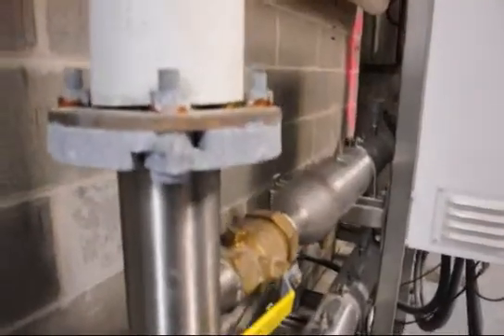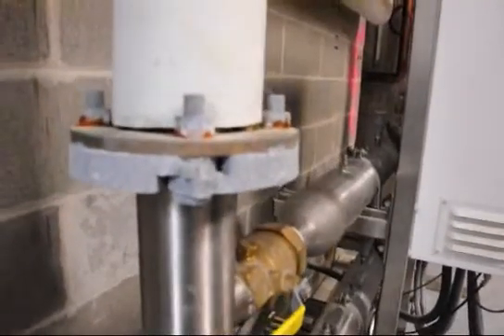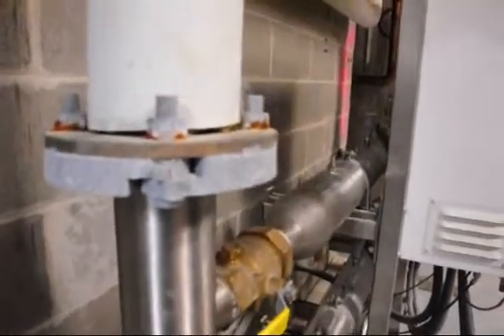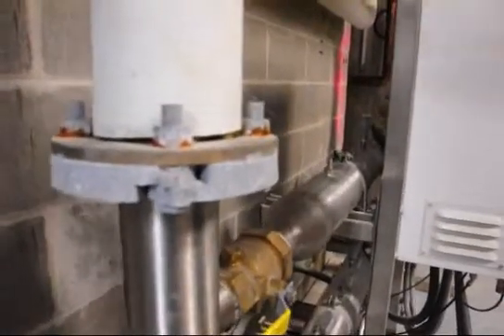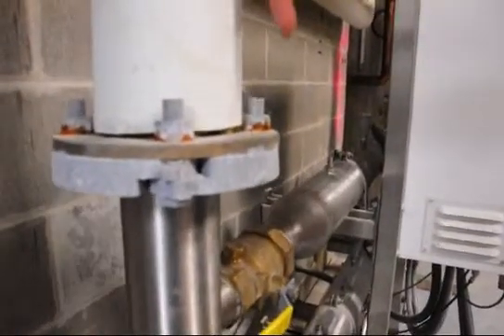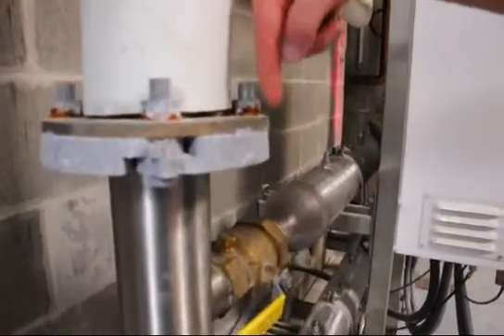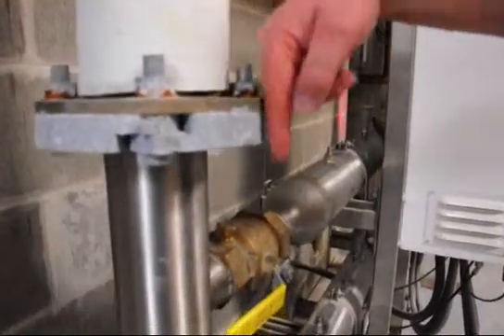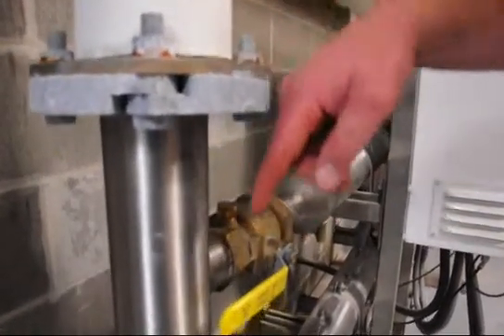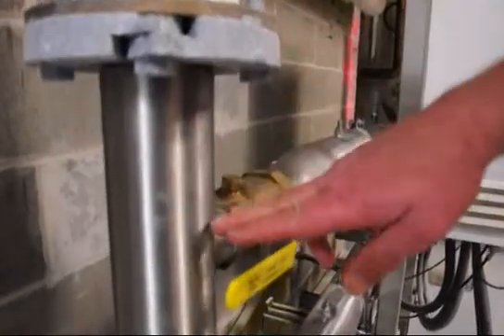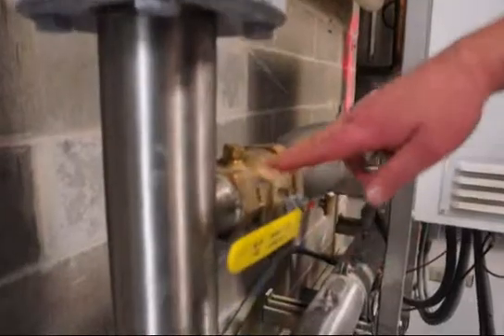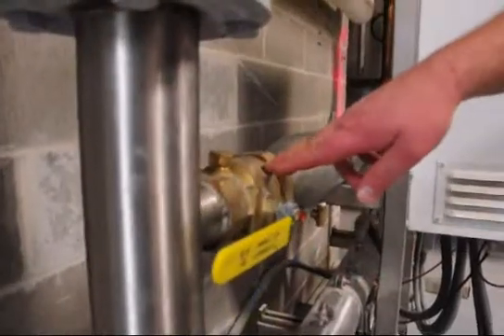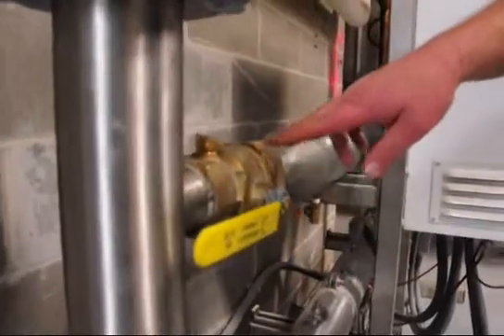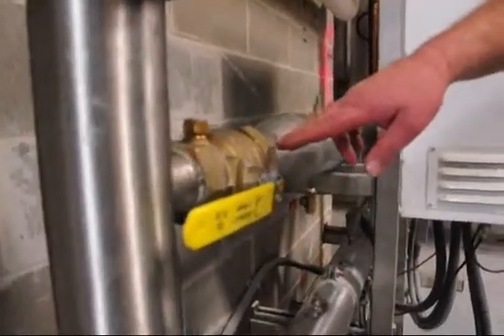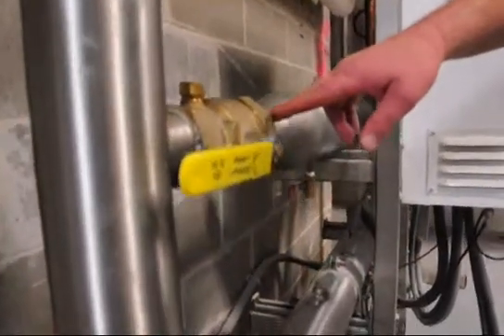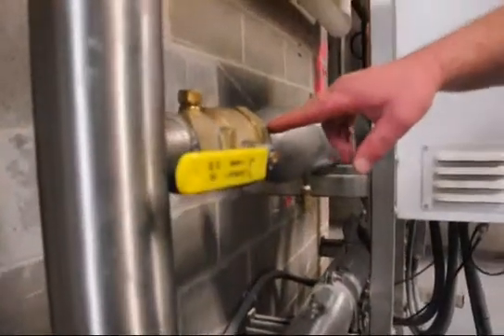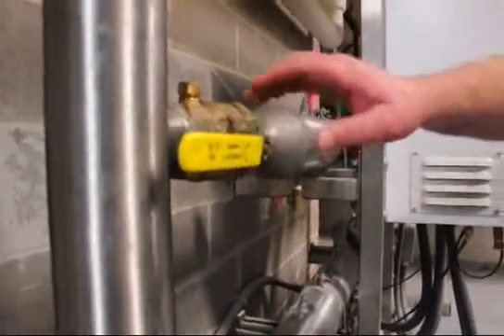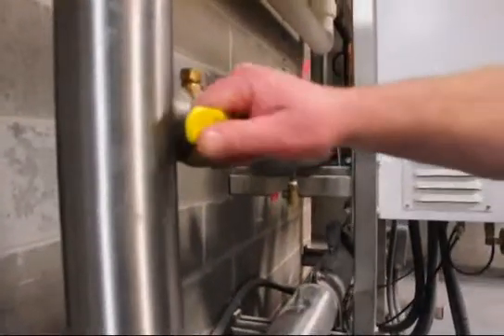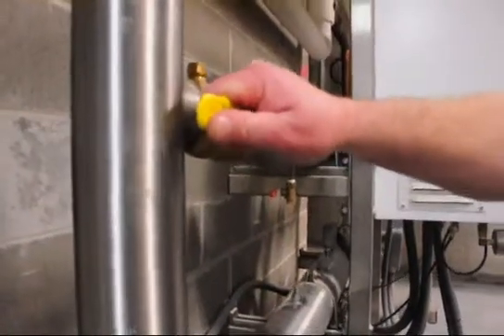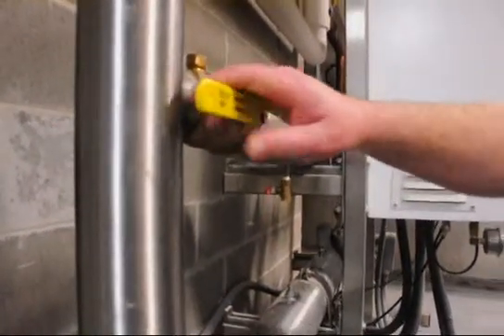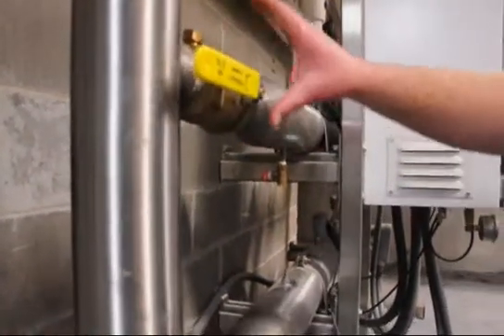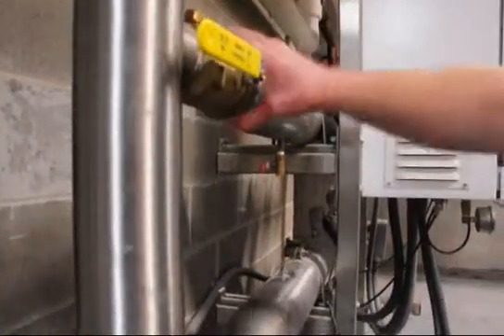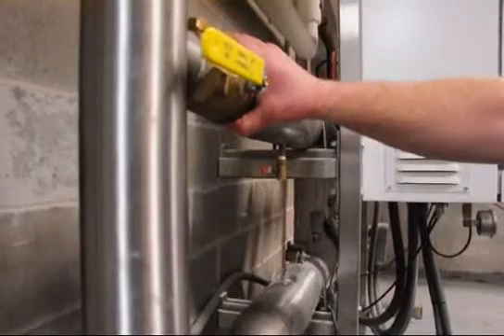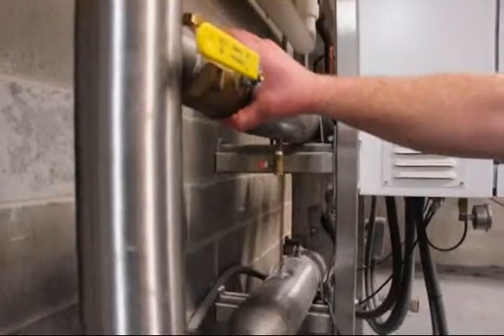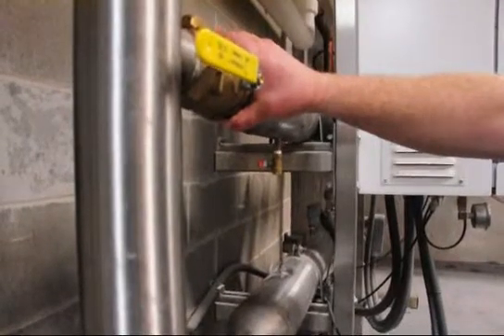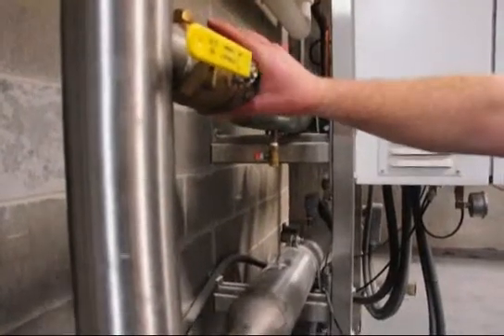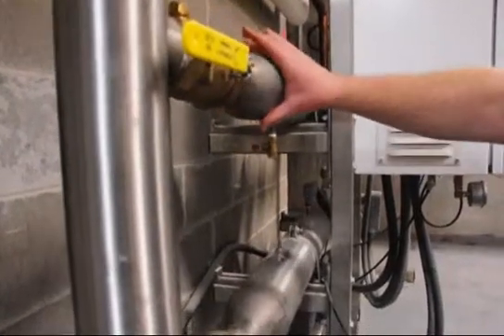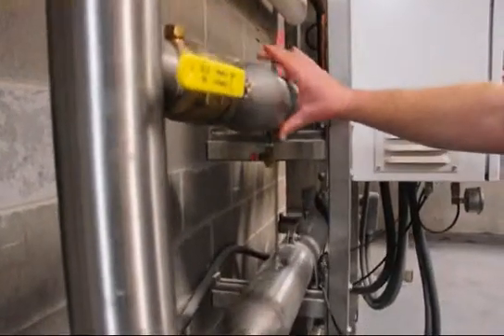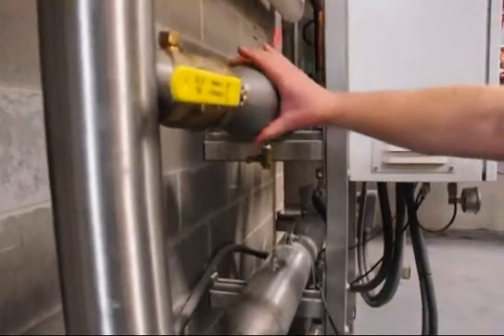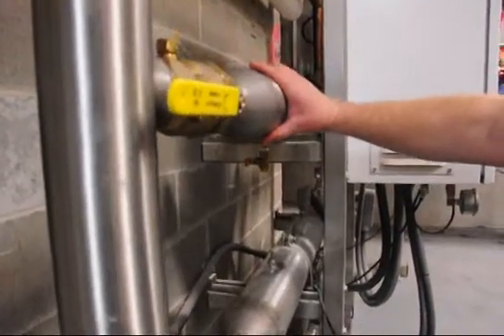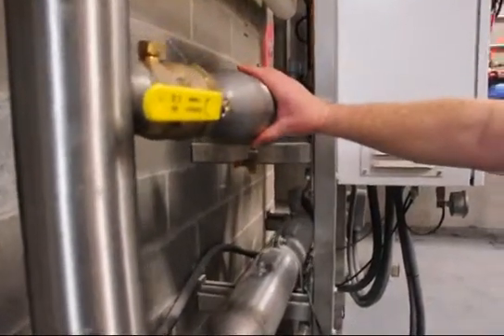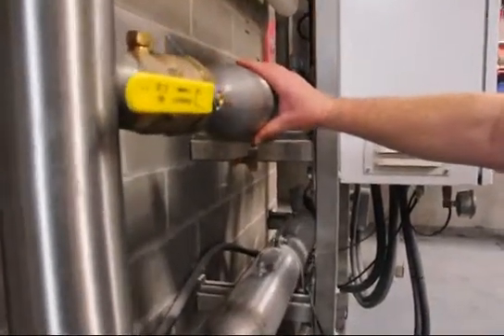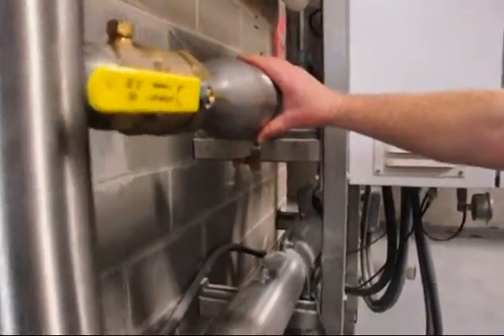The water enters a suction header and it branches off to one of three pumps. Each pump has an isolation valve and a union for servicing. Inside this stainless steel pipe is the electric motor.